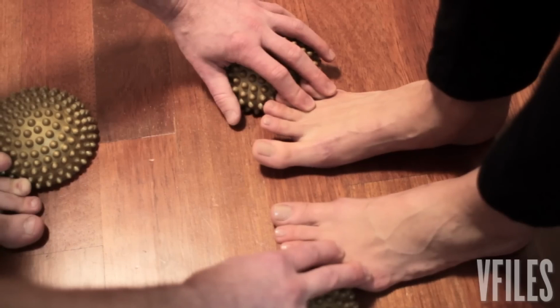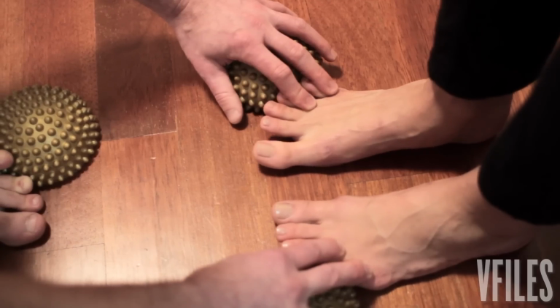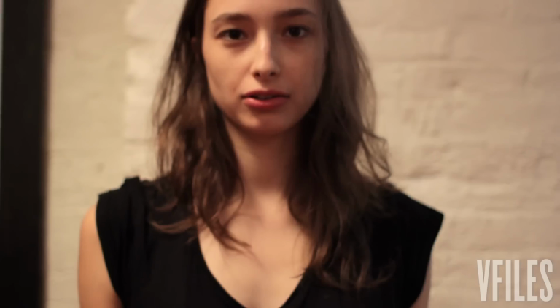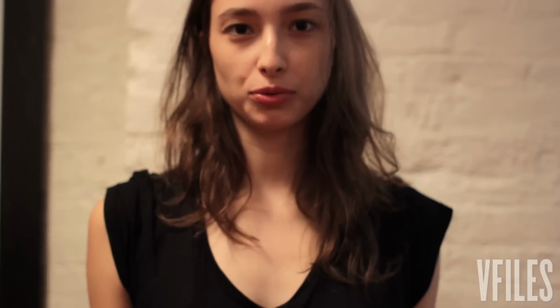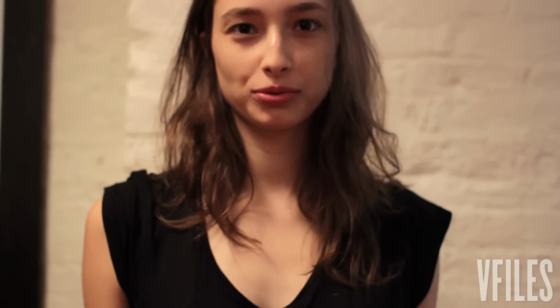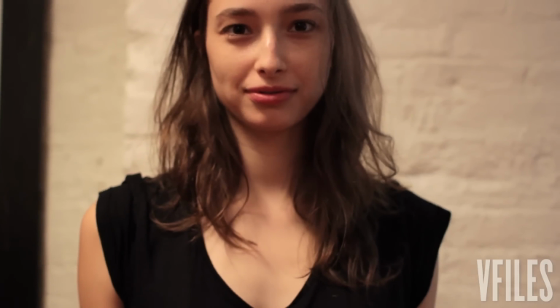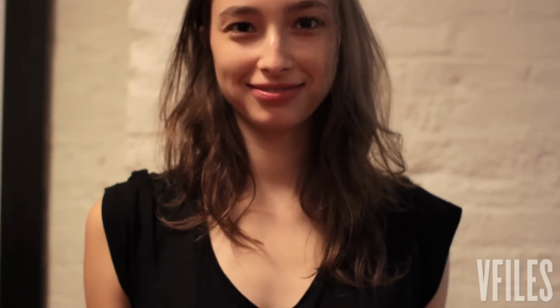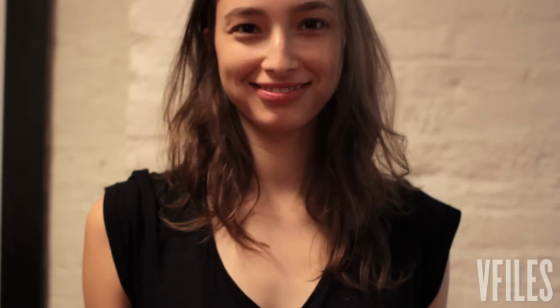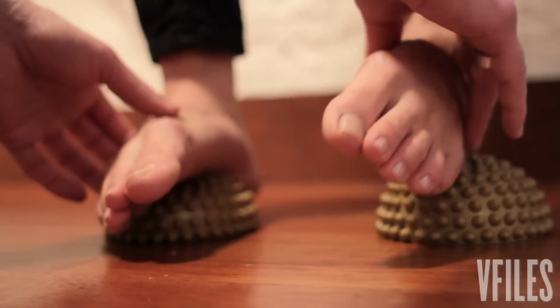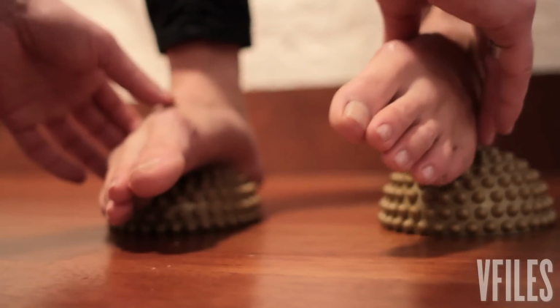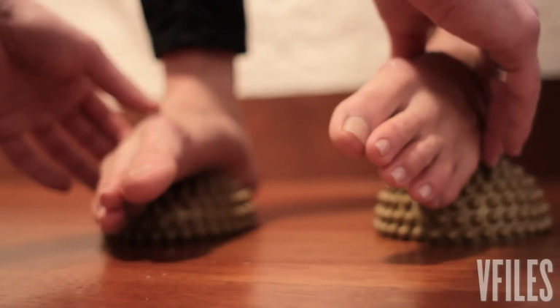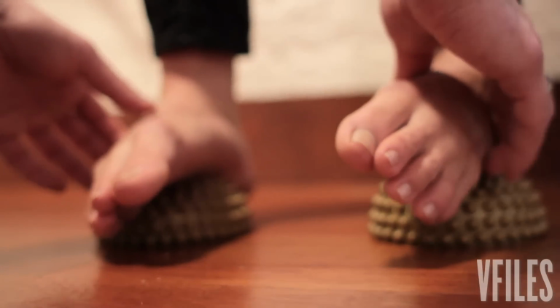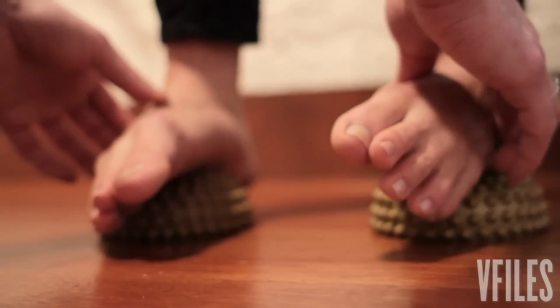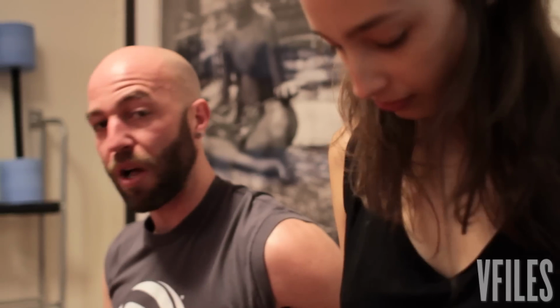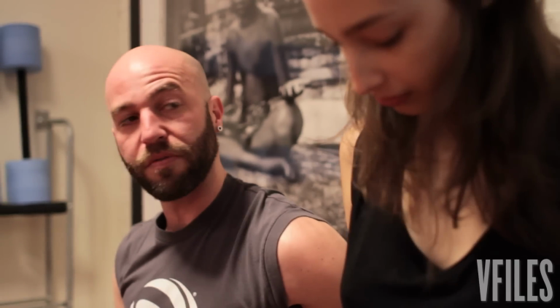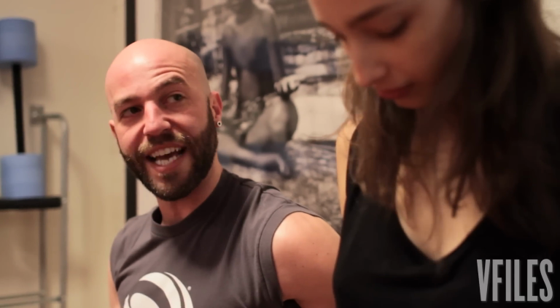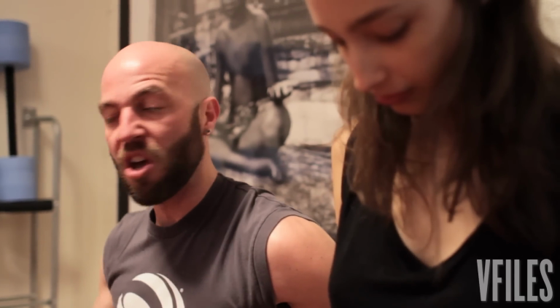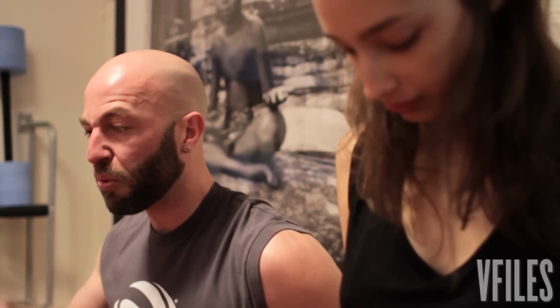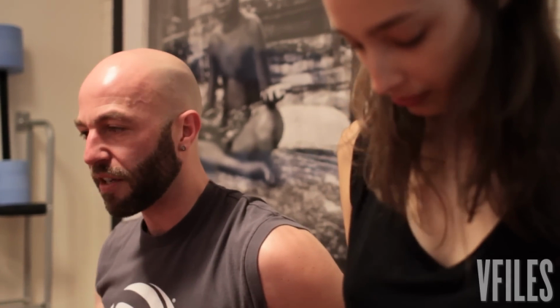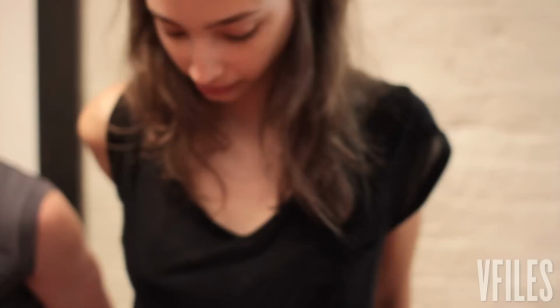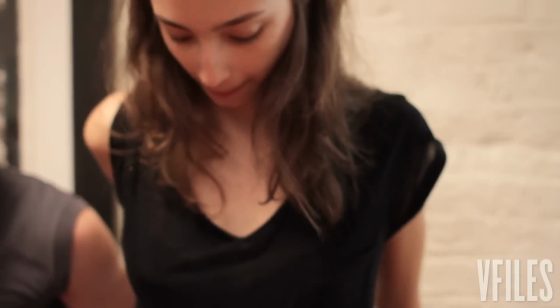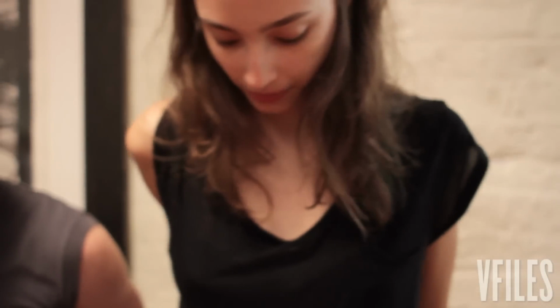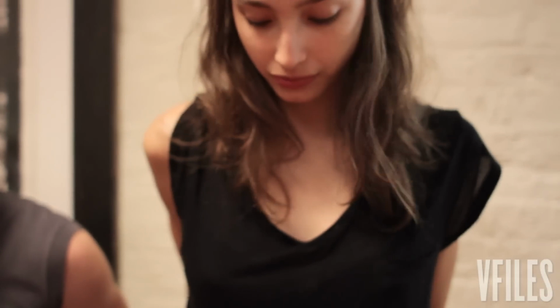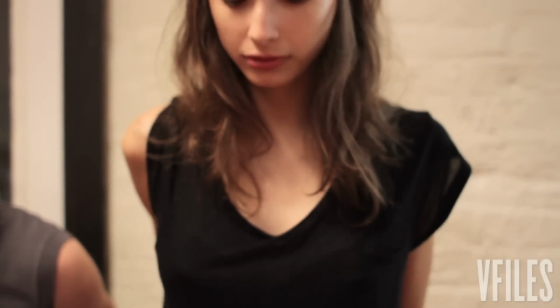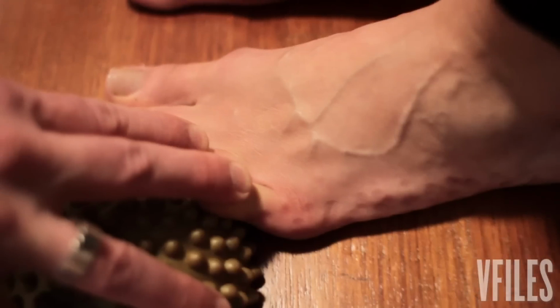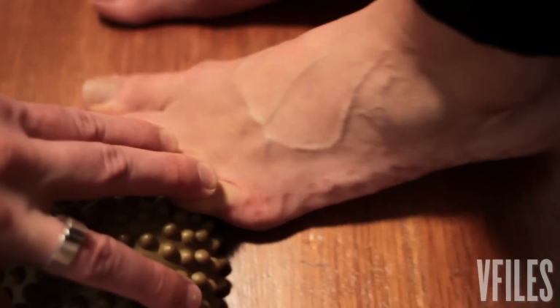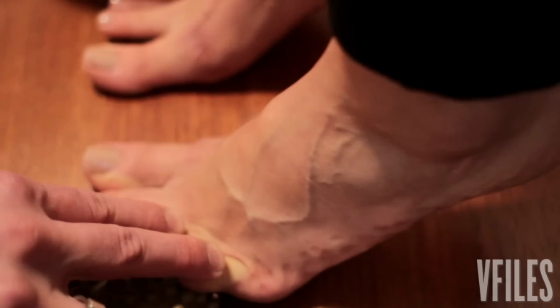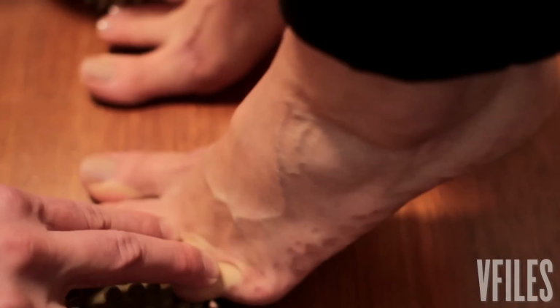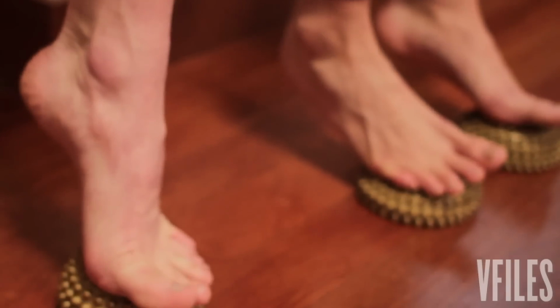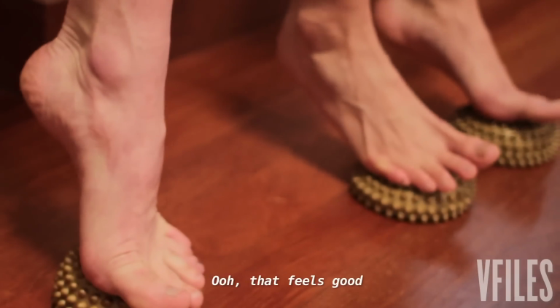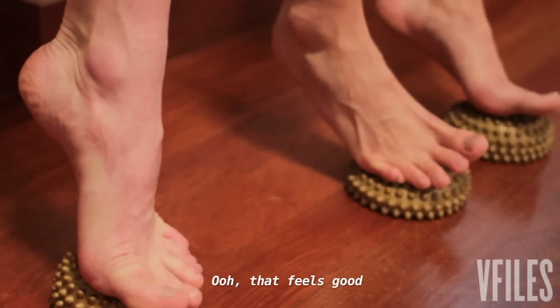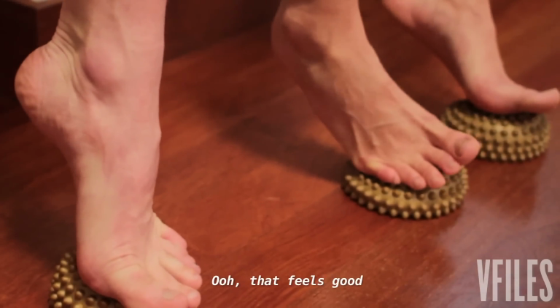Feel that. Press the ball of your foot down — press it hard. Bring your heels off the floor. Oh, that feels good.